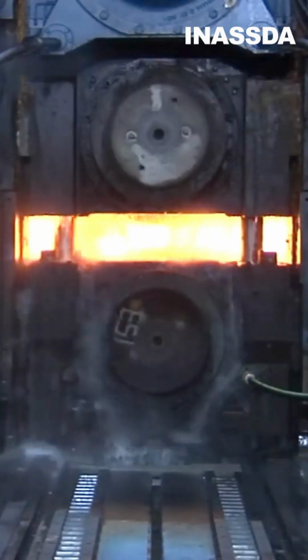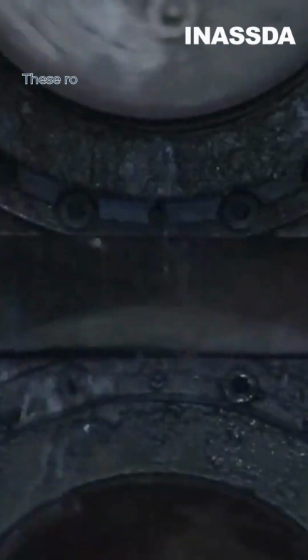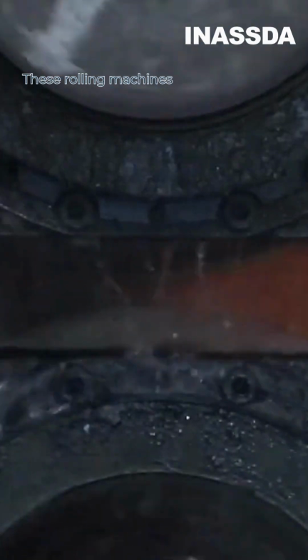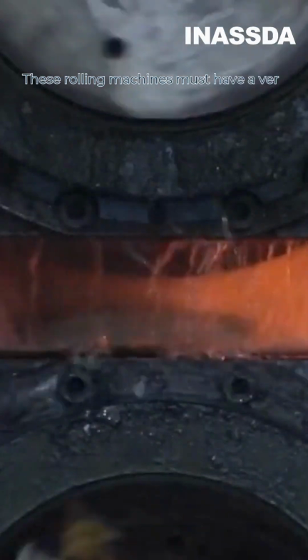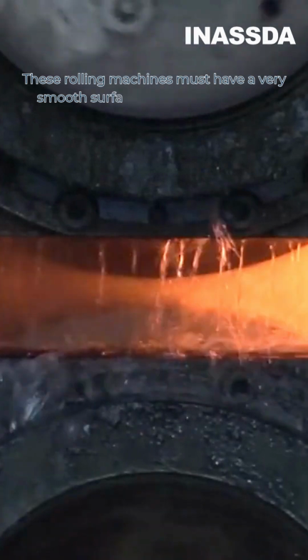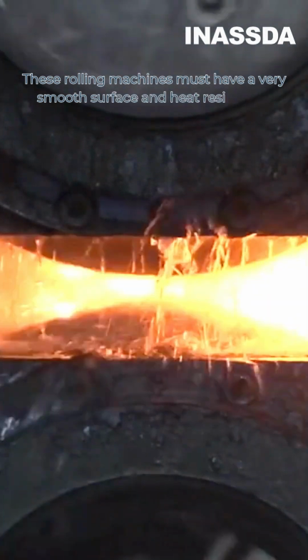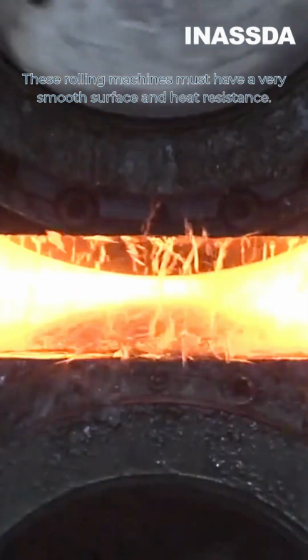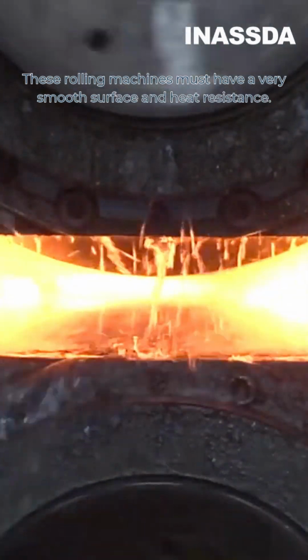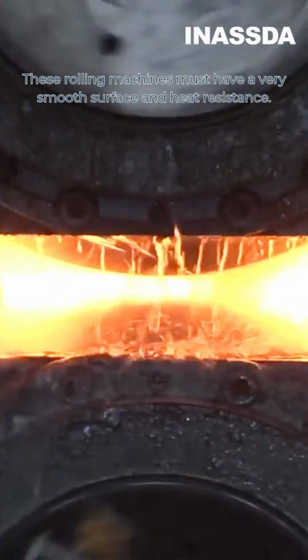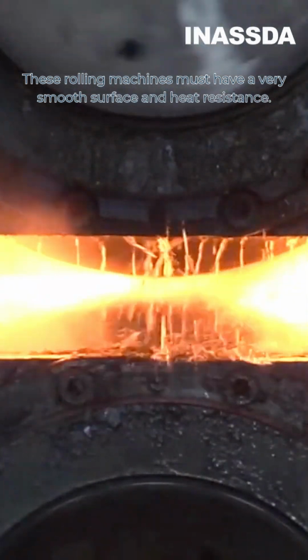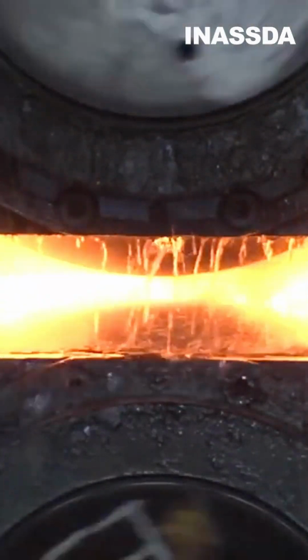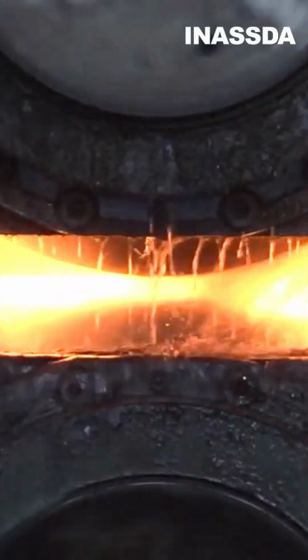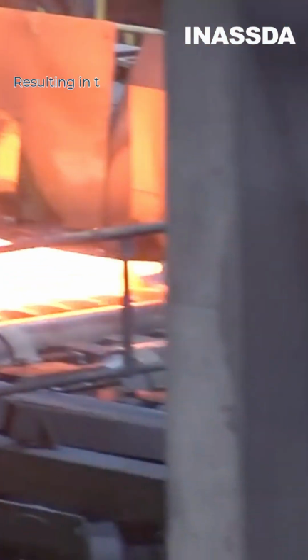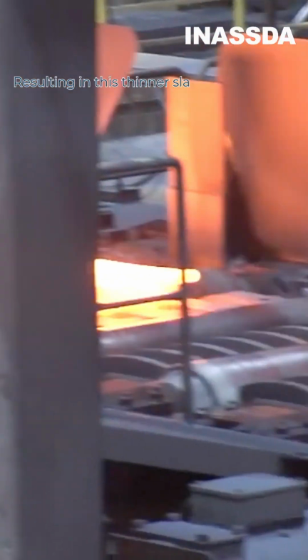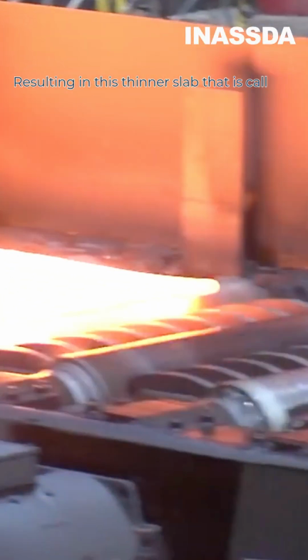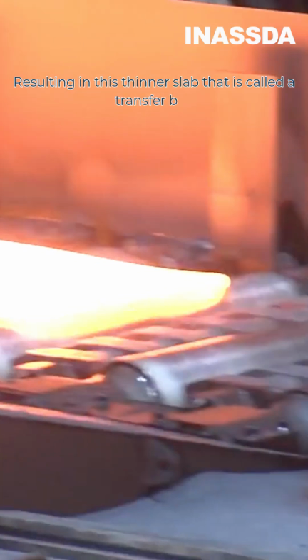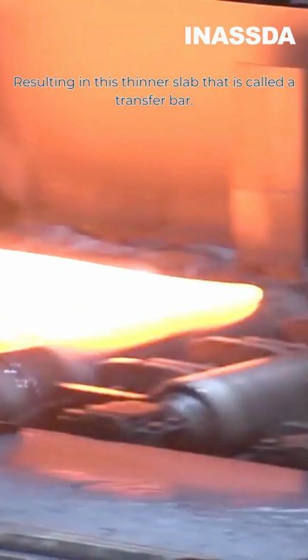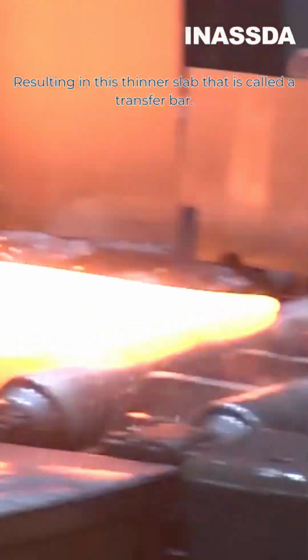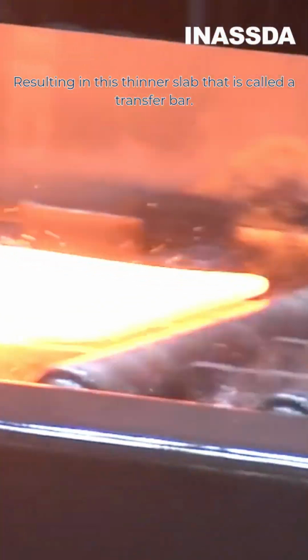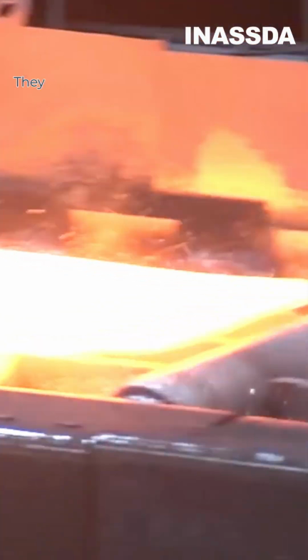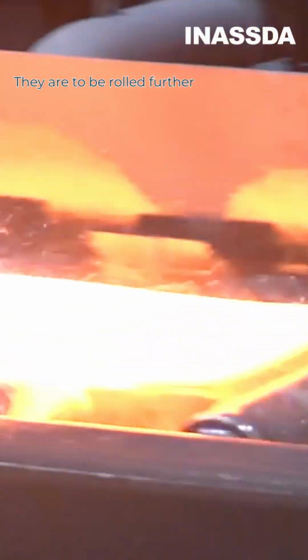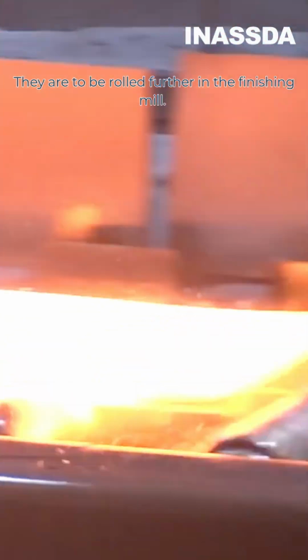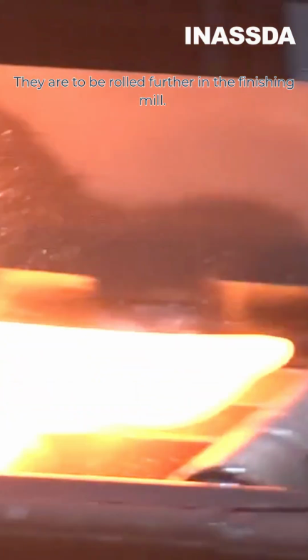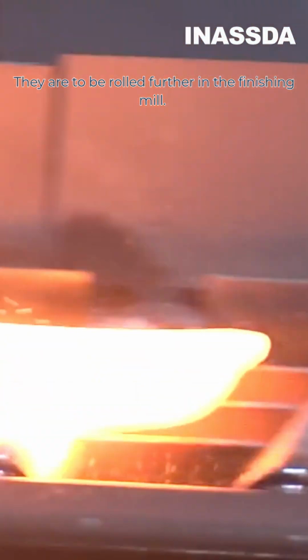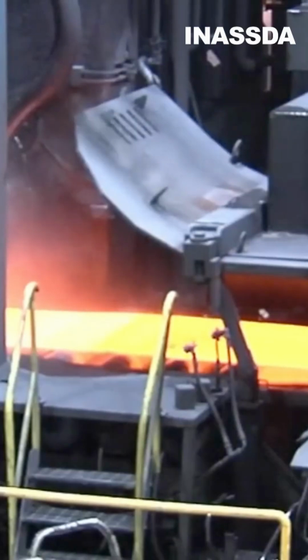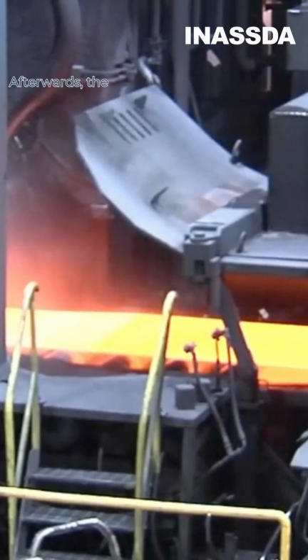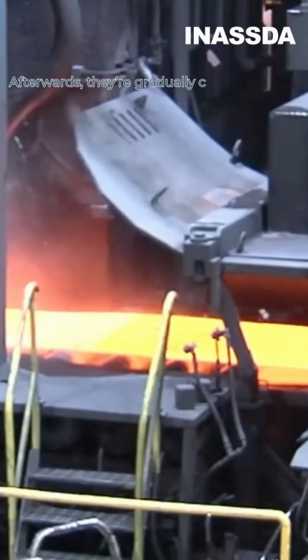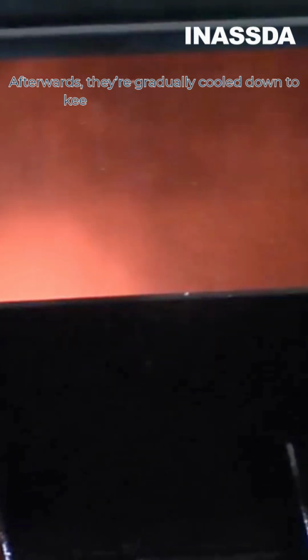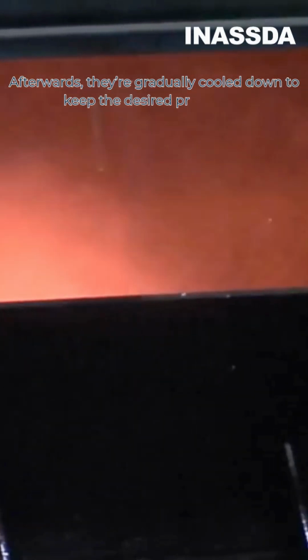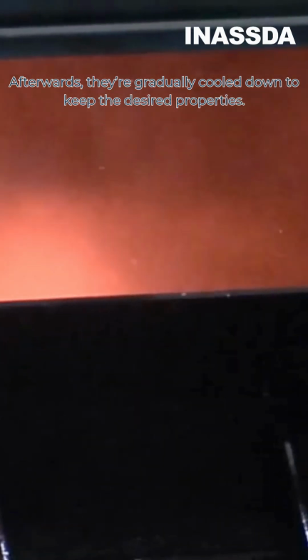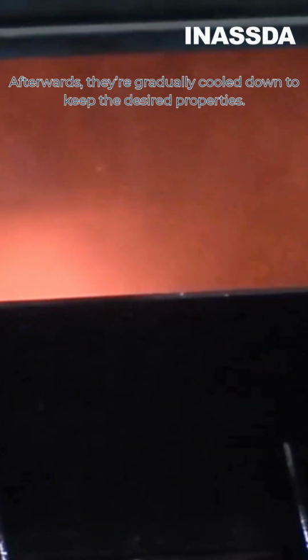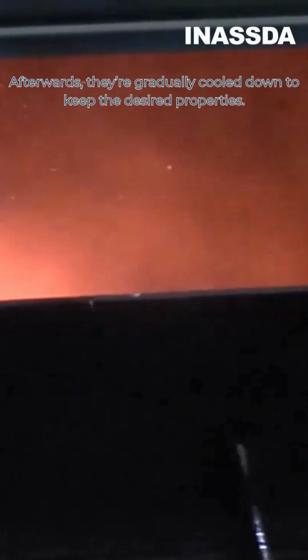These rolling machines must have a very smooth surface and heat resistance, resulting in a thinner slab called a transfer bar, which is then rolled further in the finishing mill. Afterwards, the material is gradually cooled down to keep the desired properties.